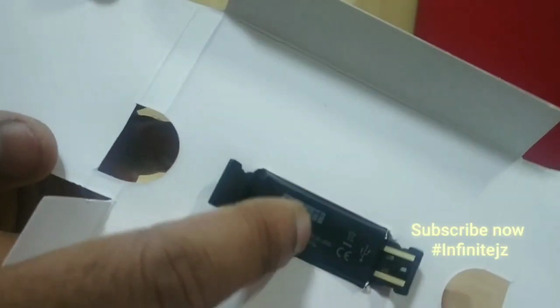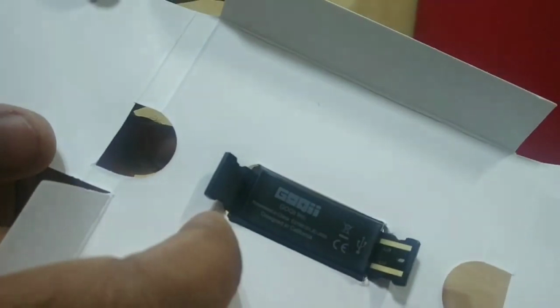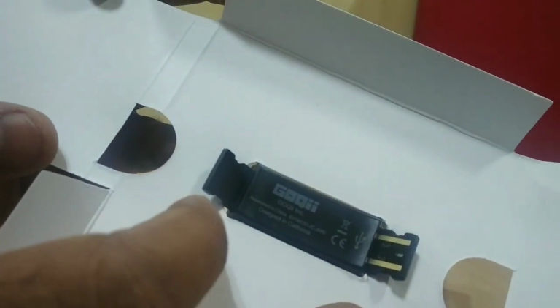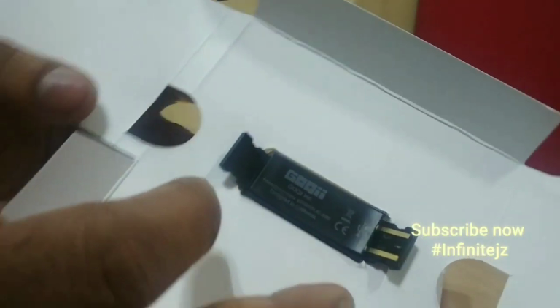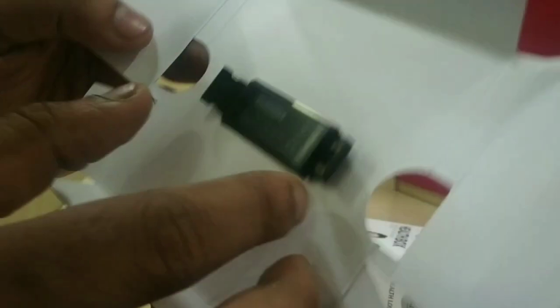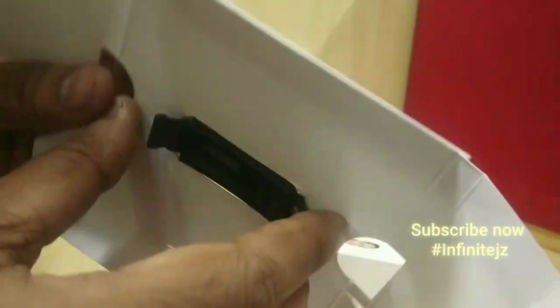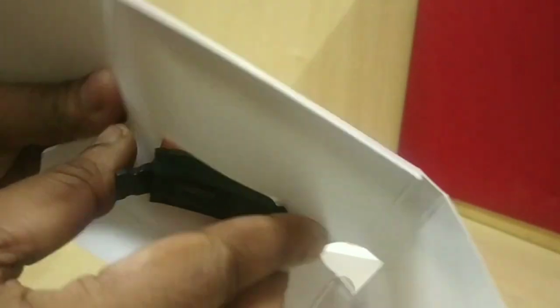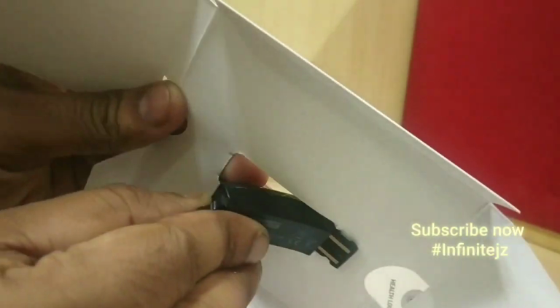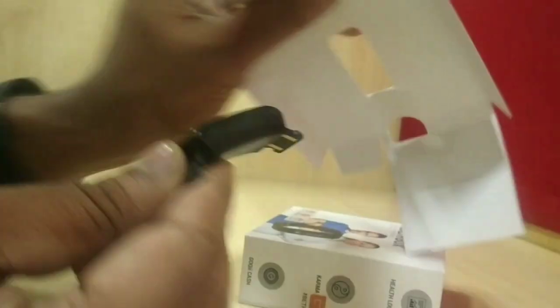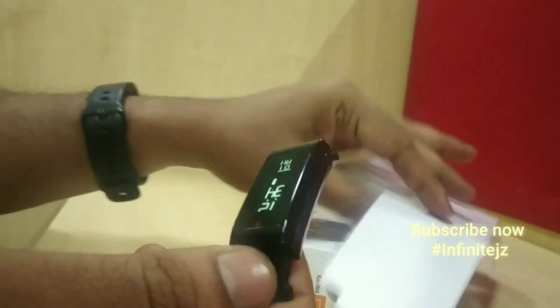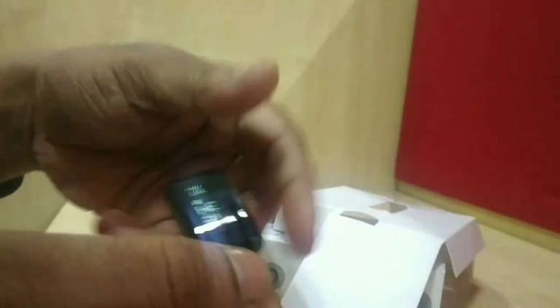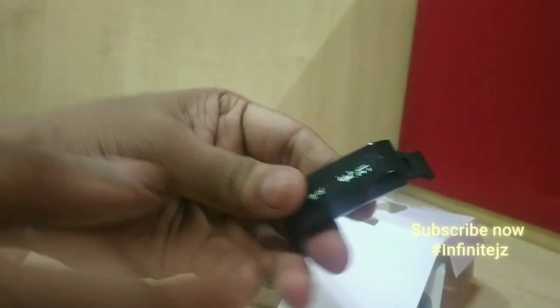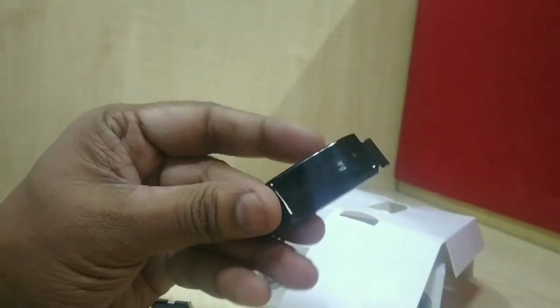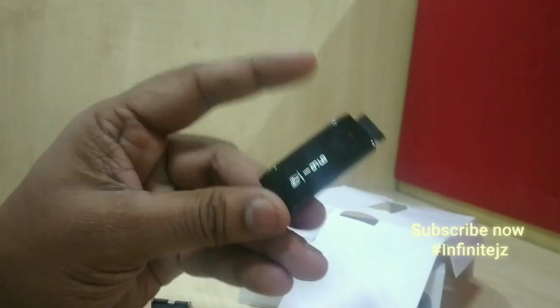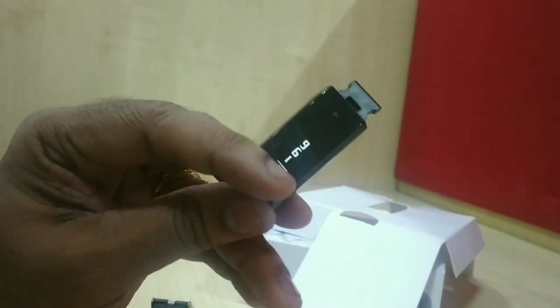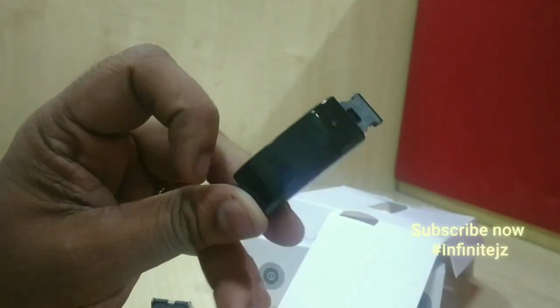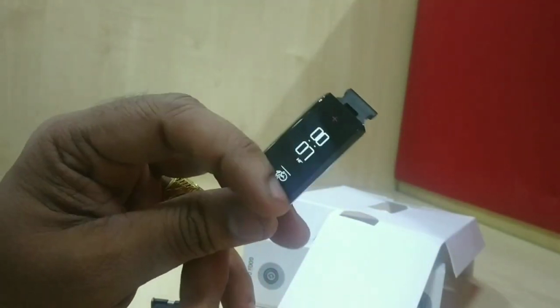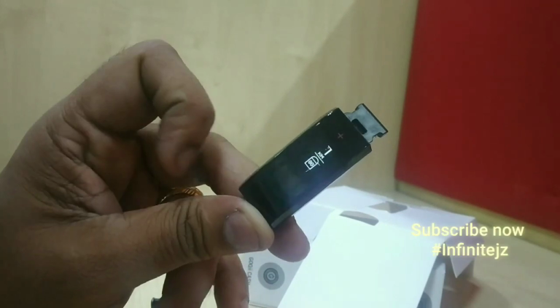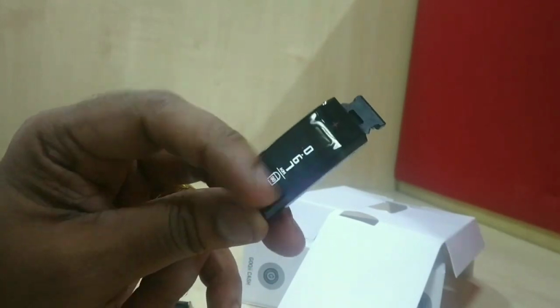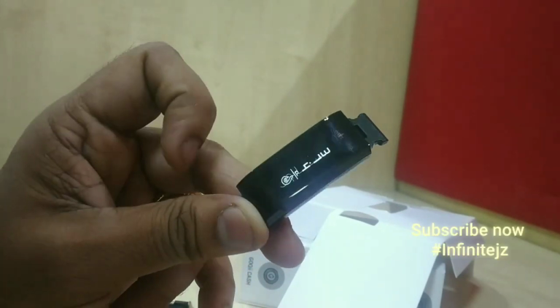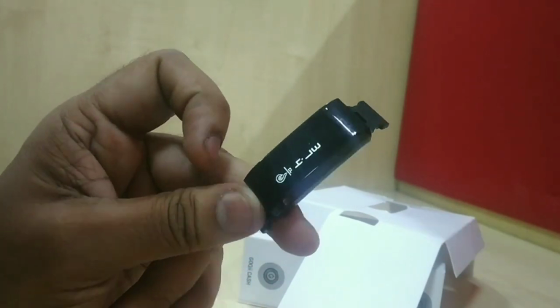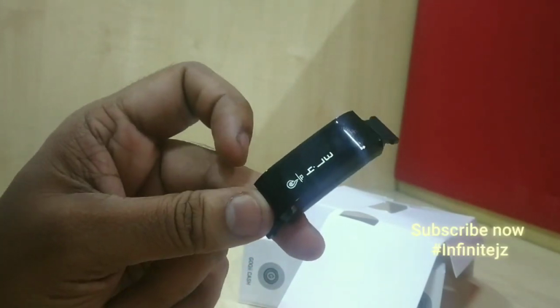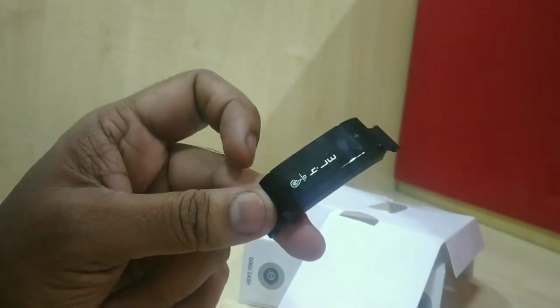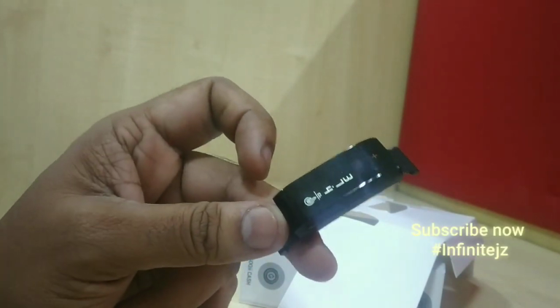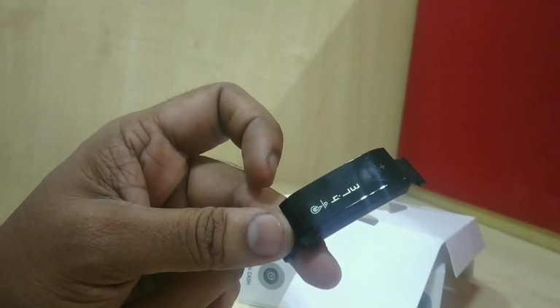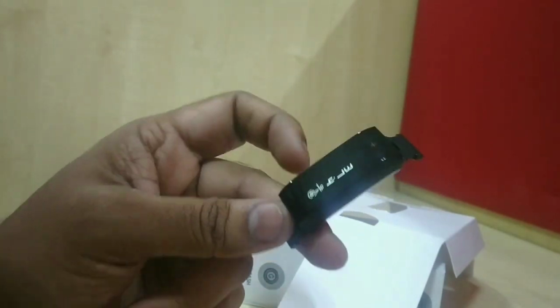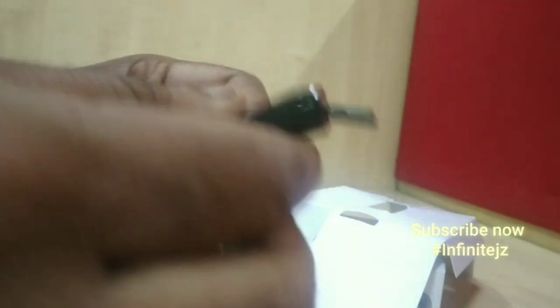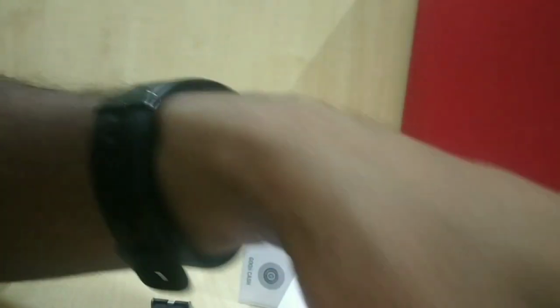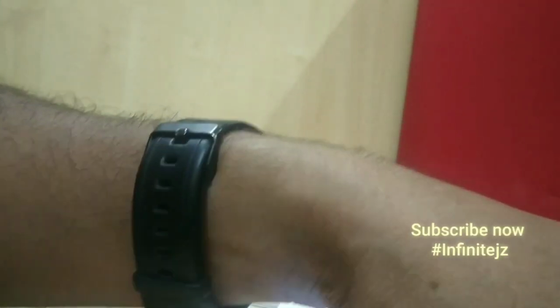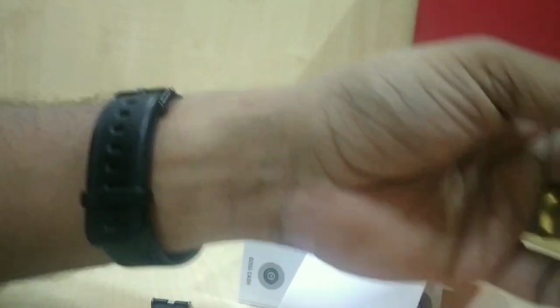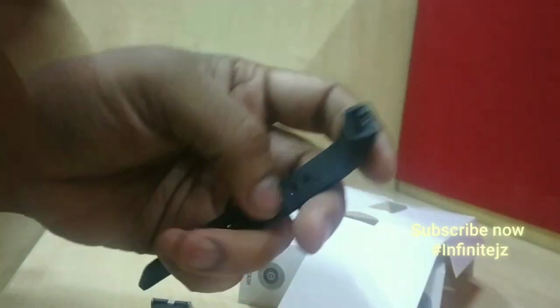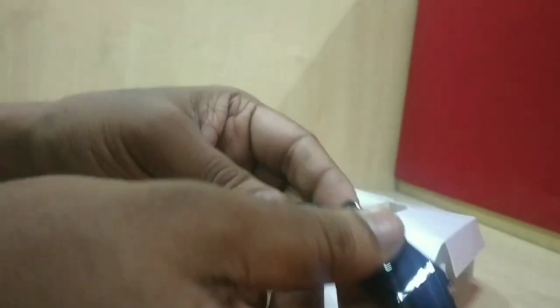Moving towards exploring the device itself, you will see the back side has two panels — one for each side of band connectivity. The display itself is very crisp, and even in bright light you will see the digits and everything very clearly.